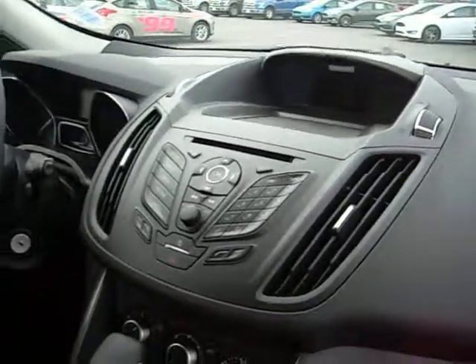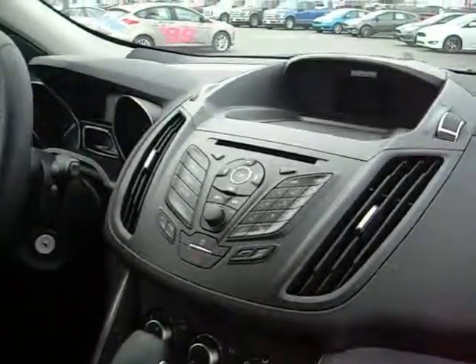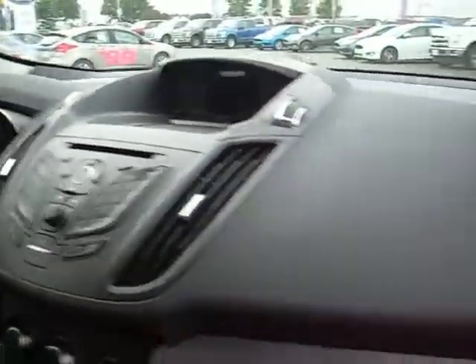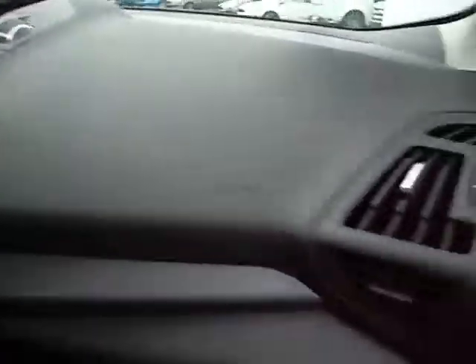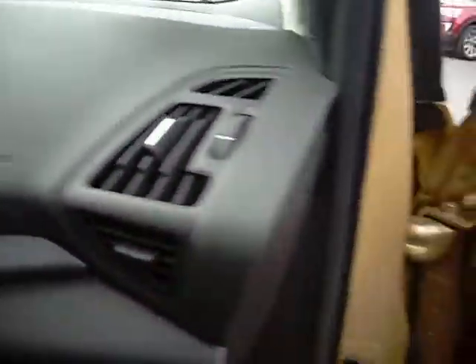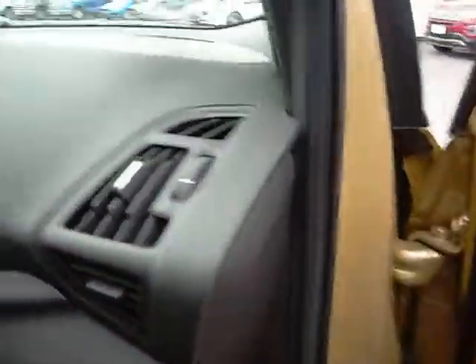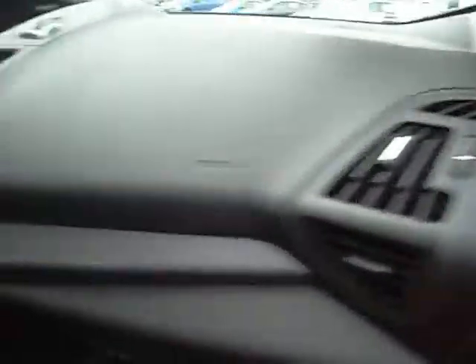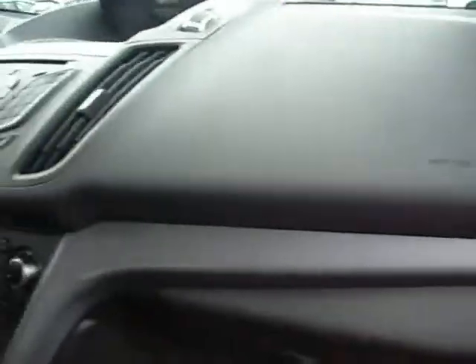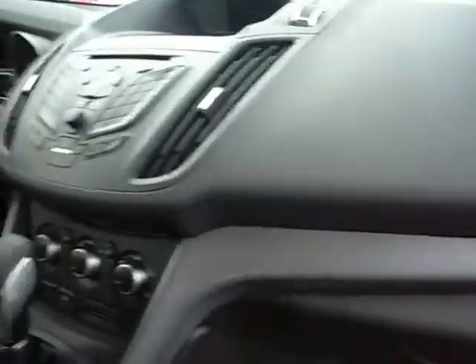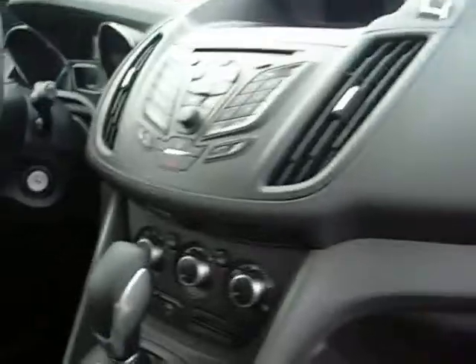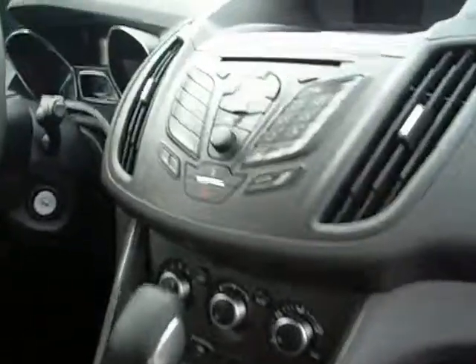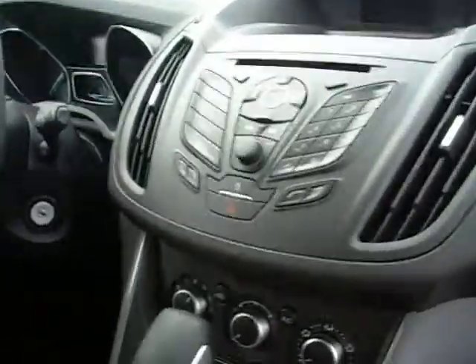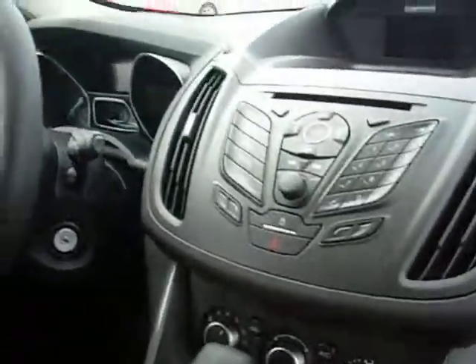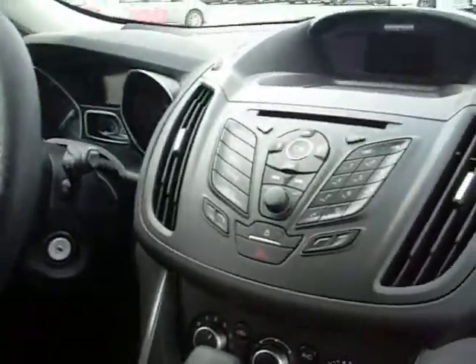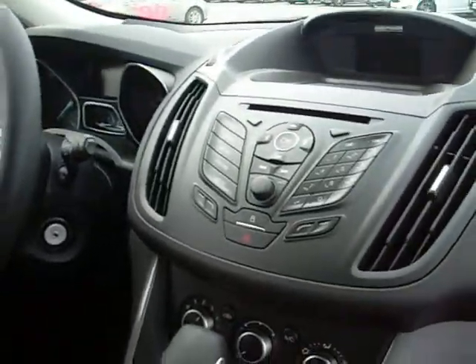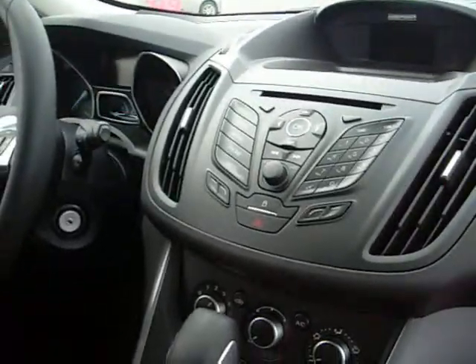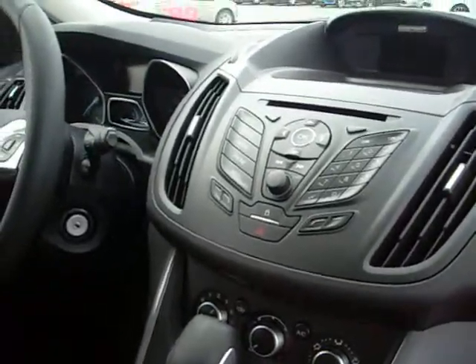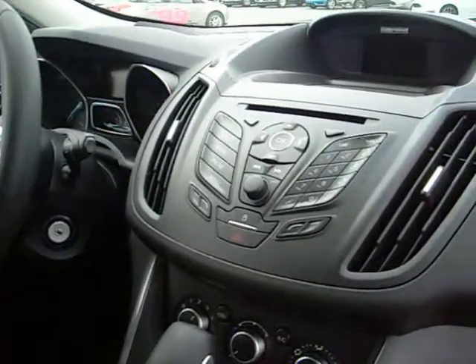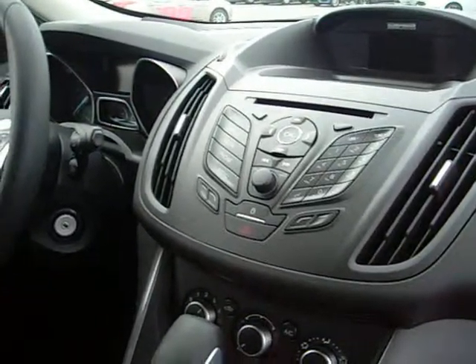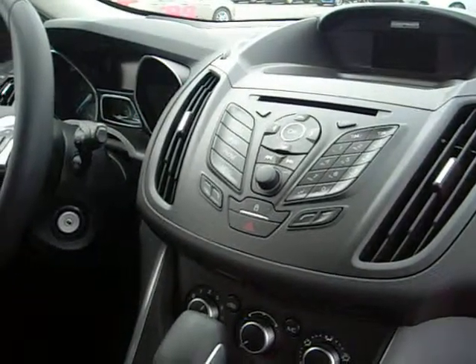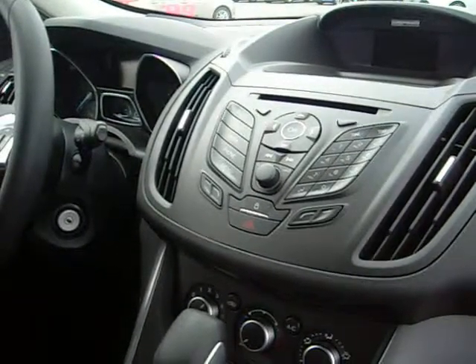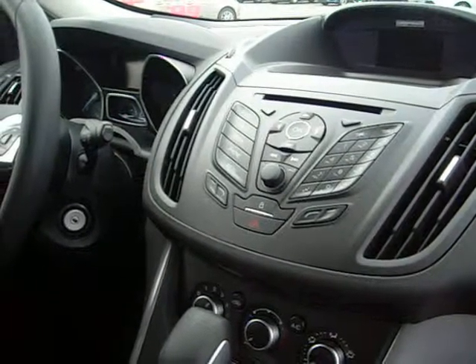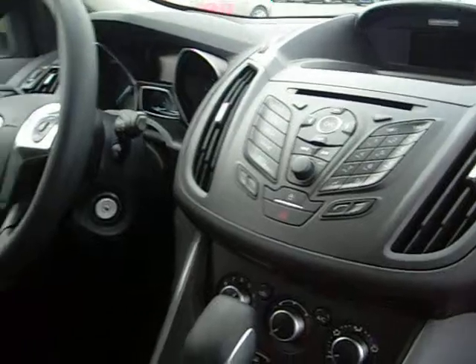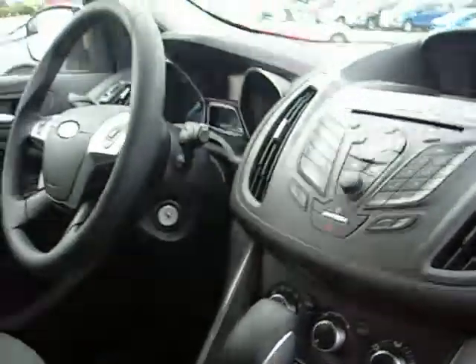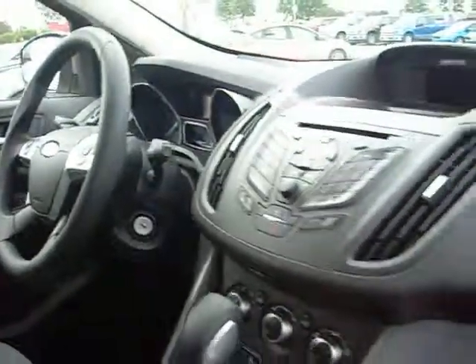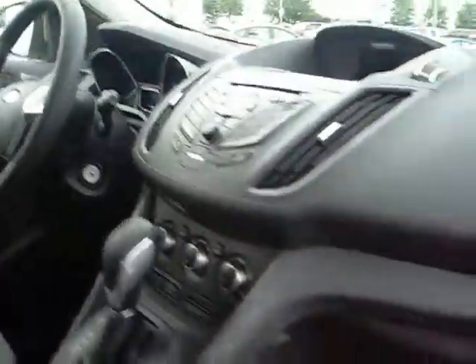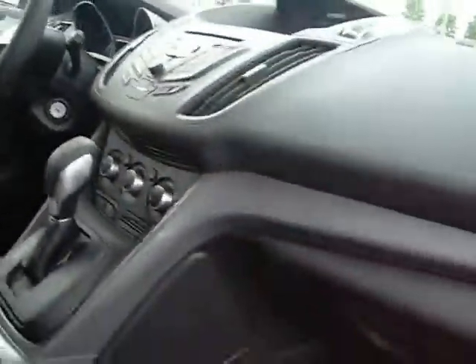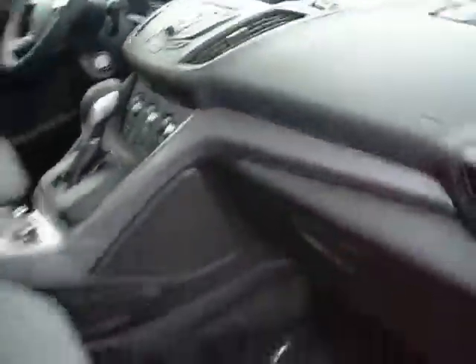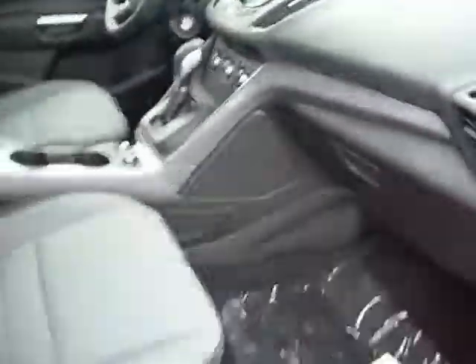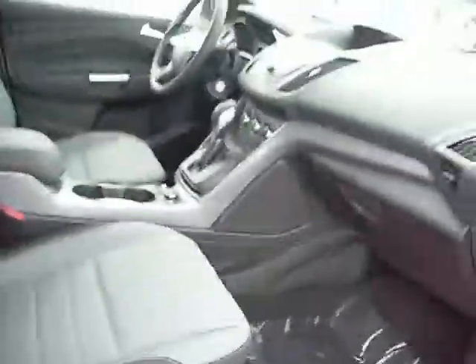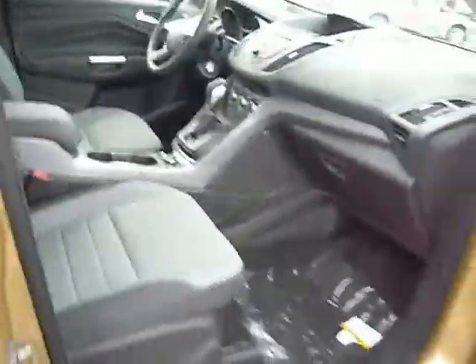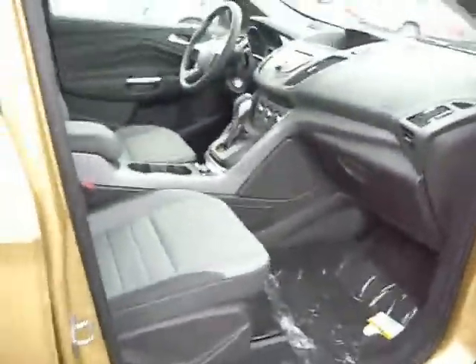This vehicle has the usual power conveniences: power windows, power door locks, cruise control, air conditioning, and I think that you'll find it is a fine choice for your purchase. Hope you enjoyed this video.